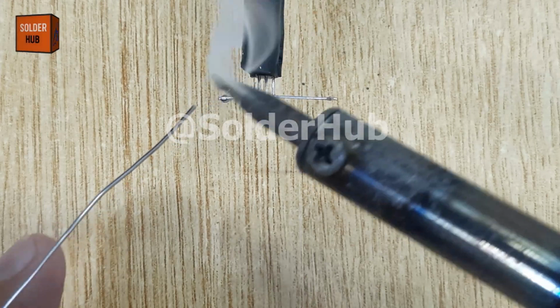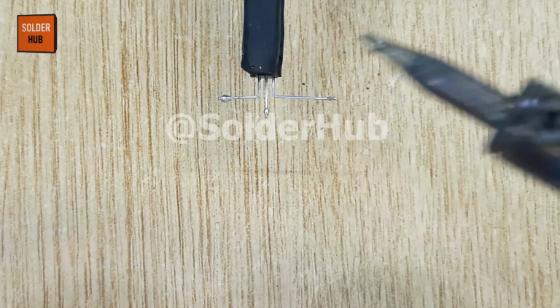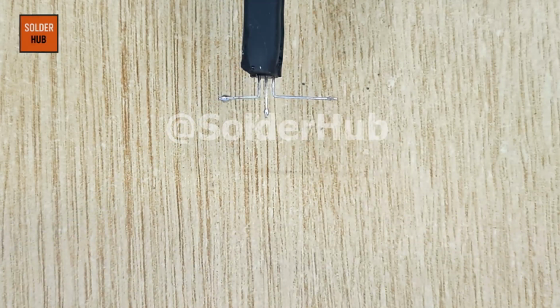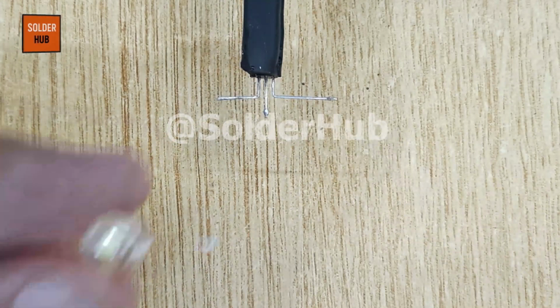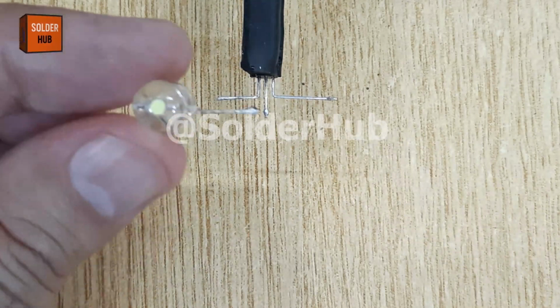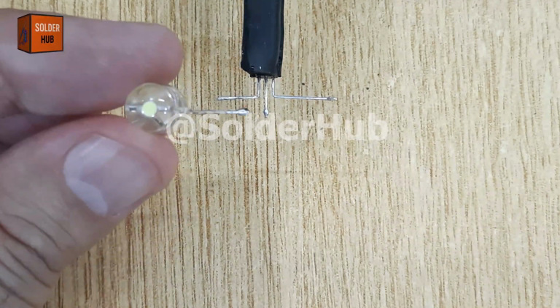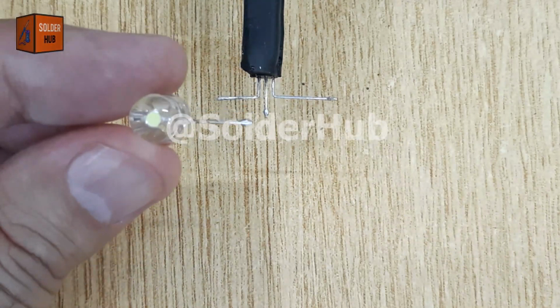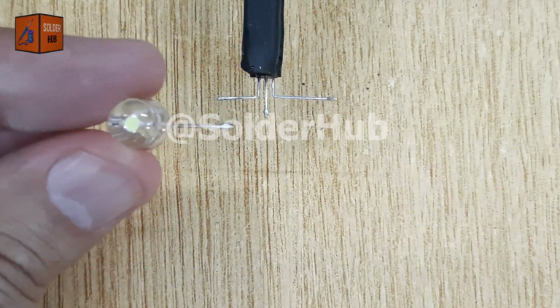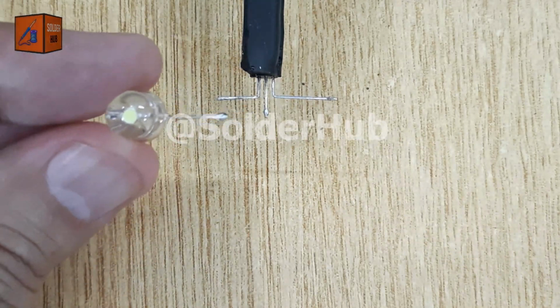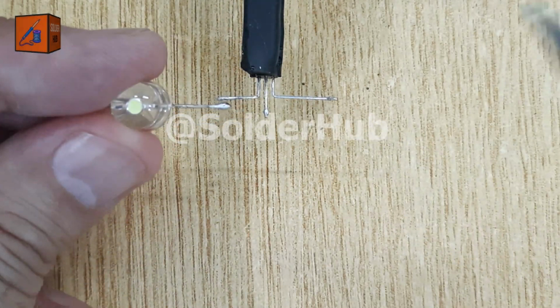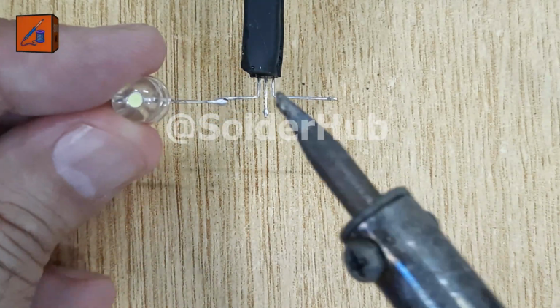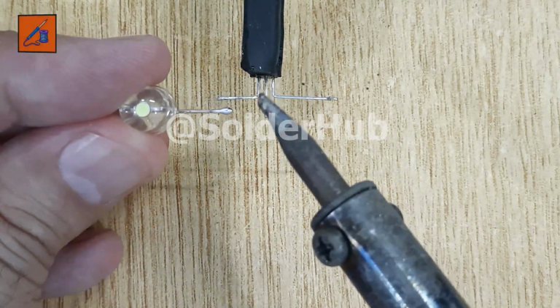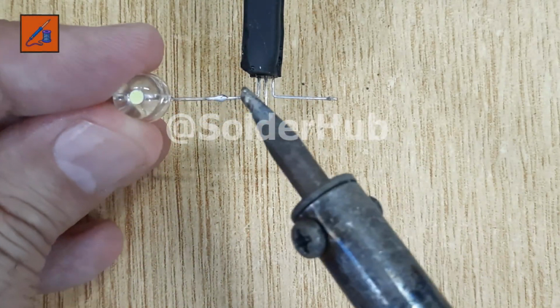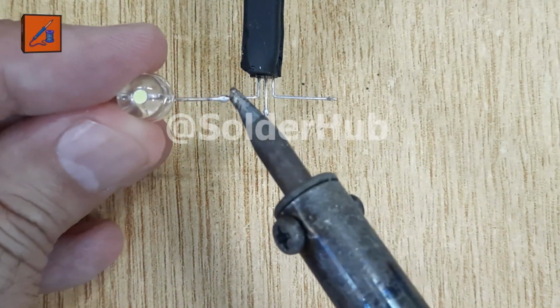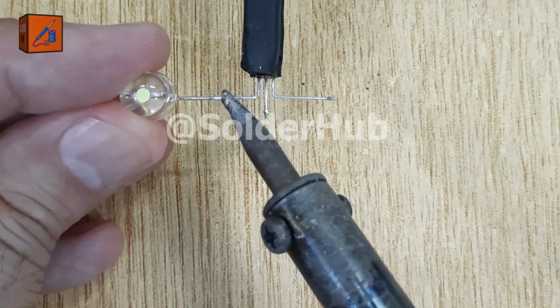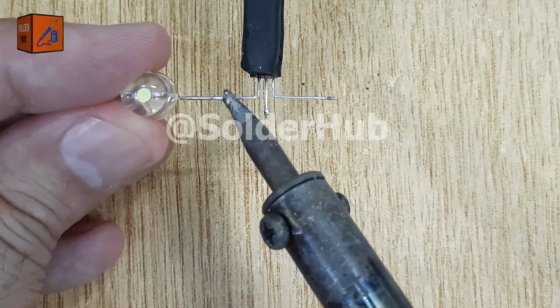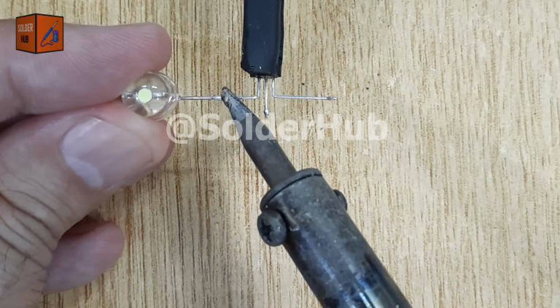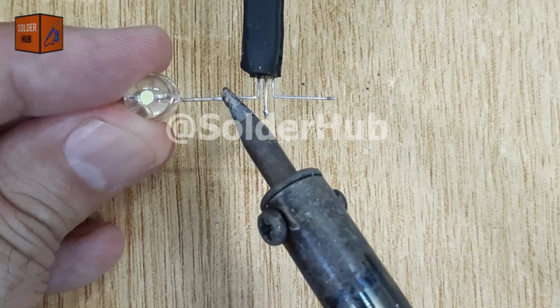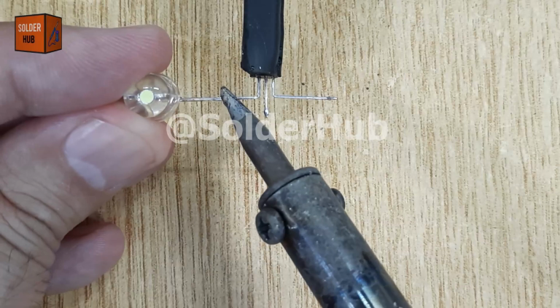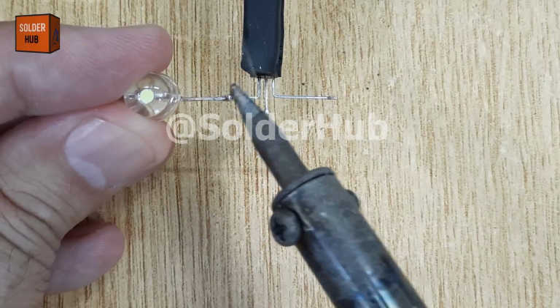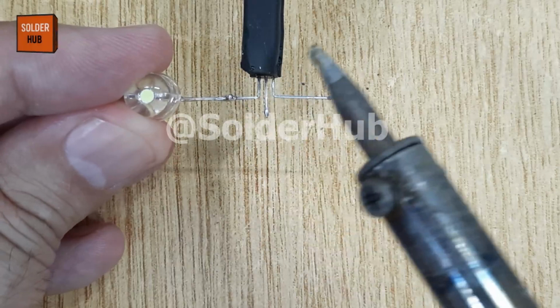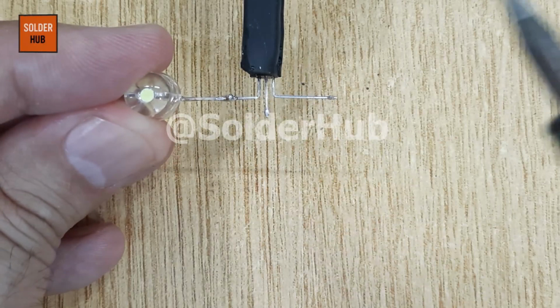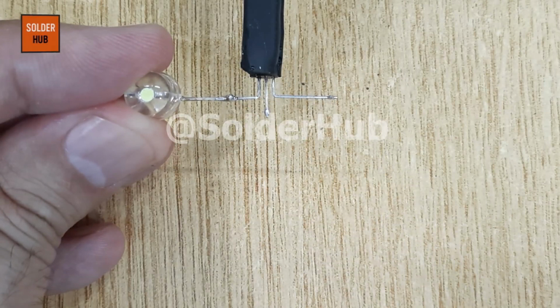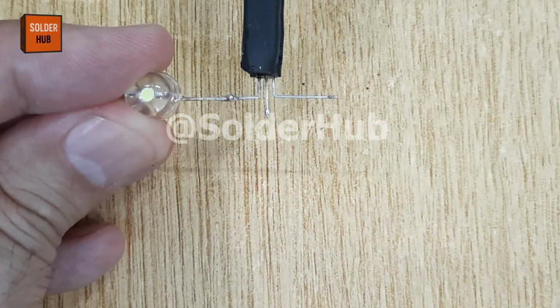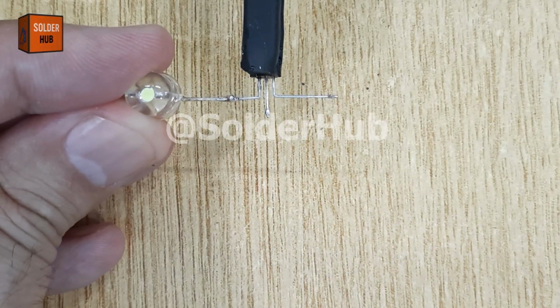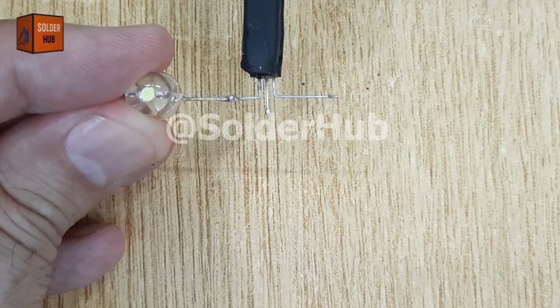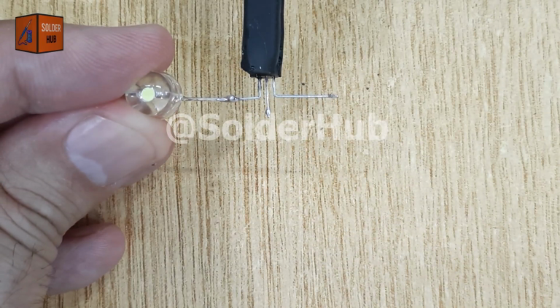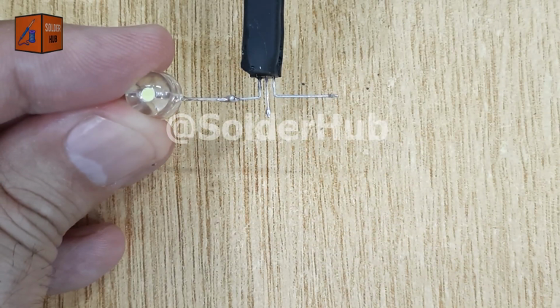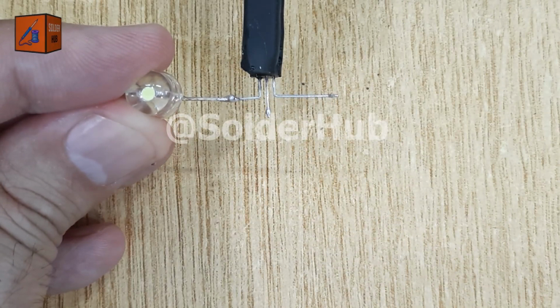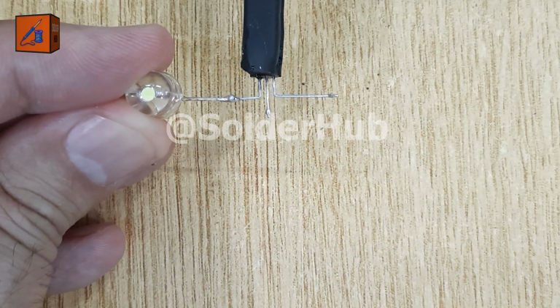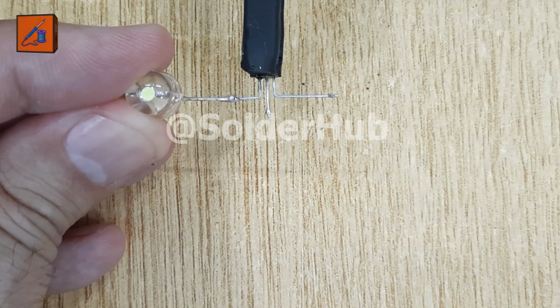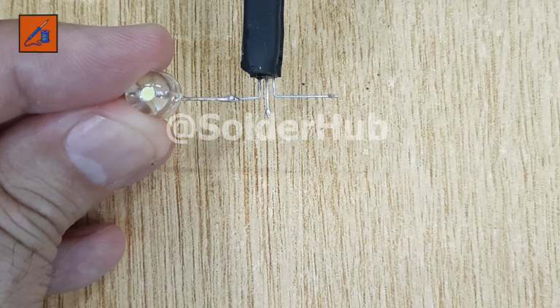Now I'll bring in a 3 volt LED. The negative pin of this LED will be soldered directly to the collector pin of the transistor.